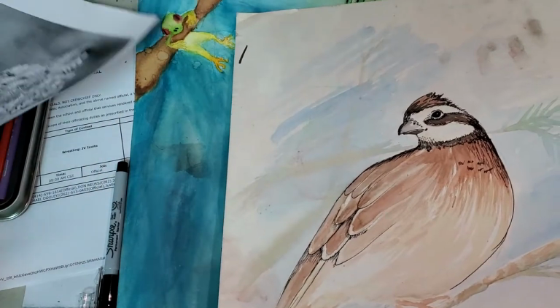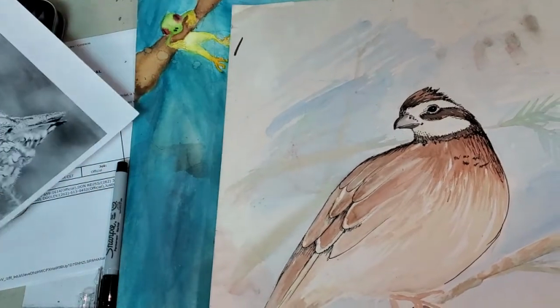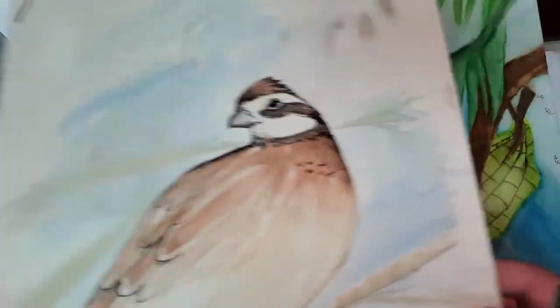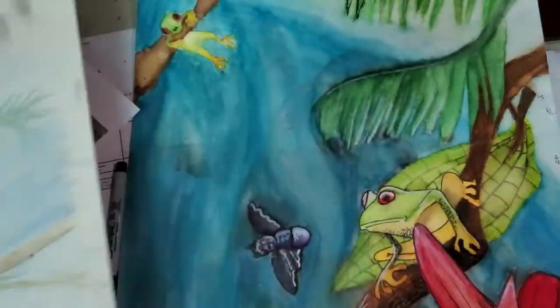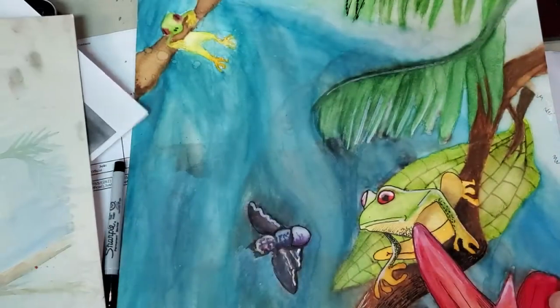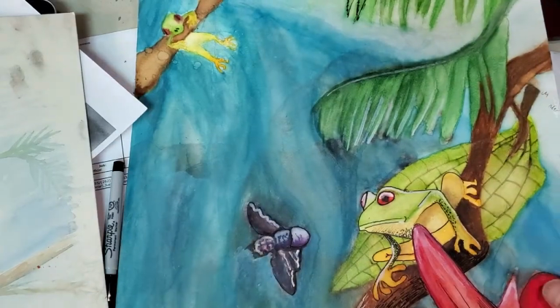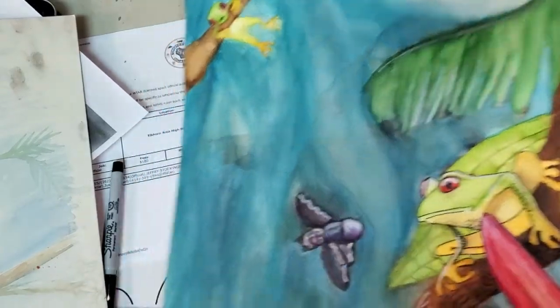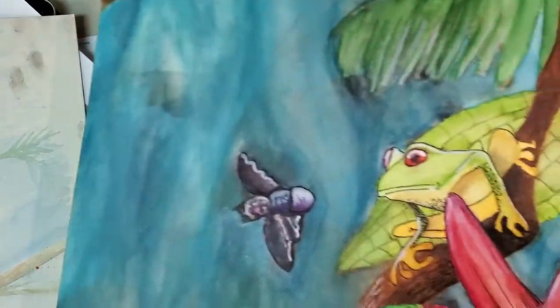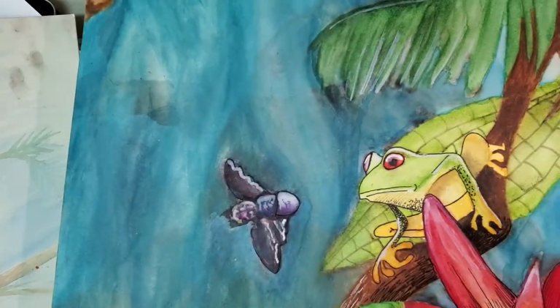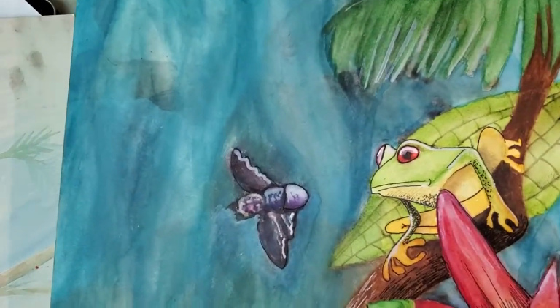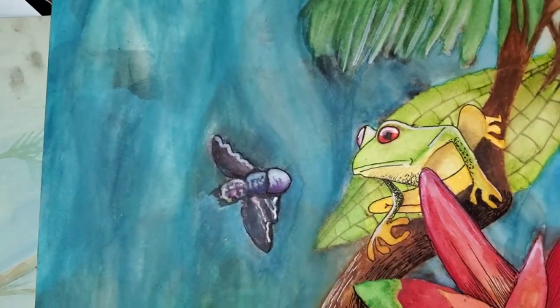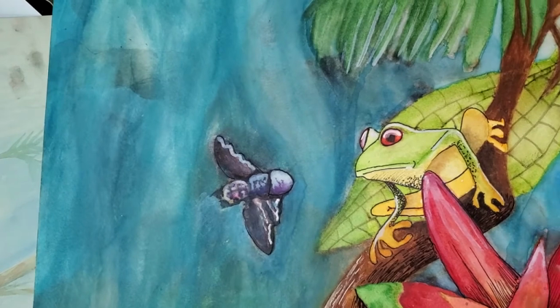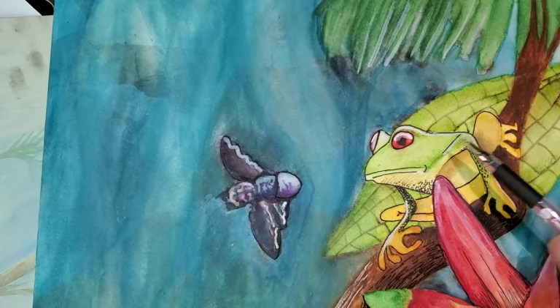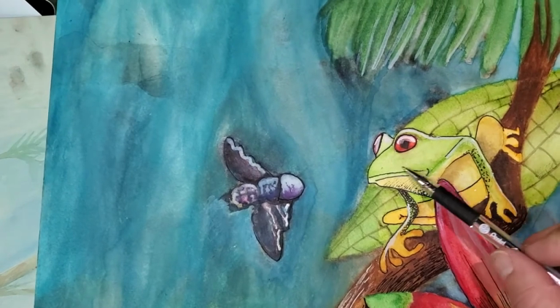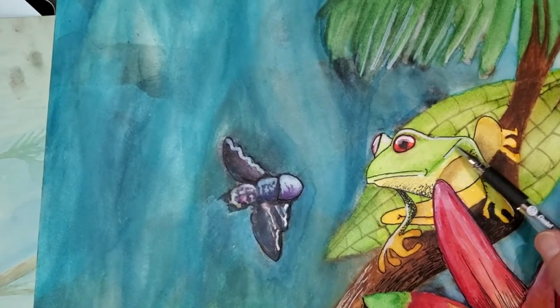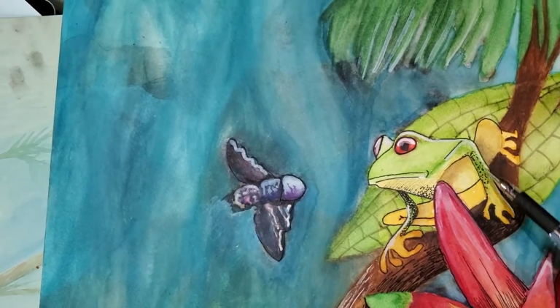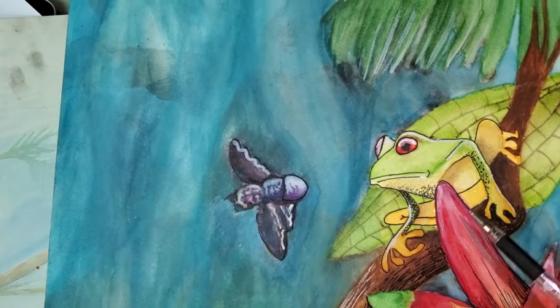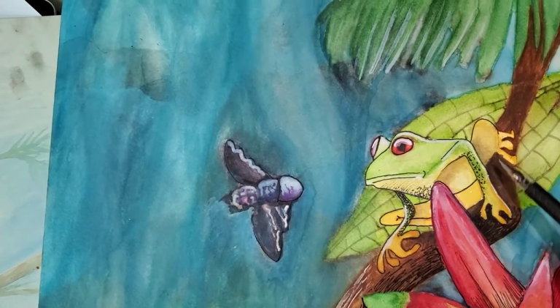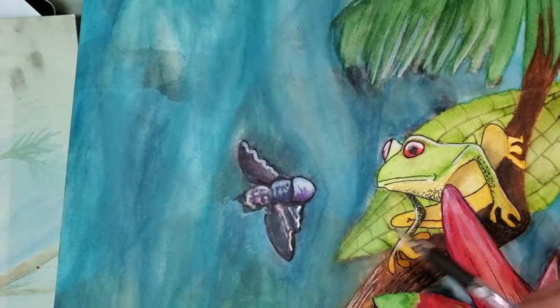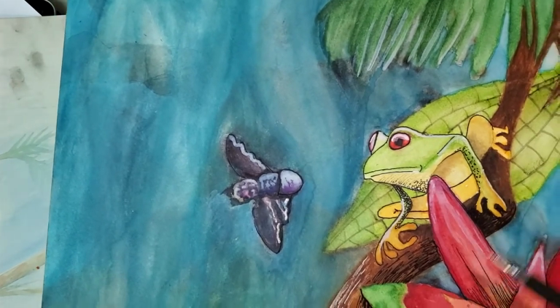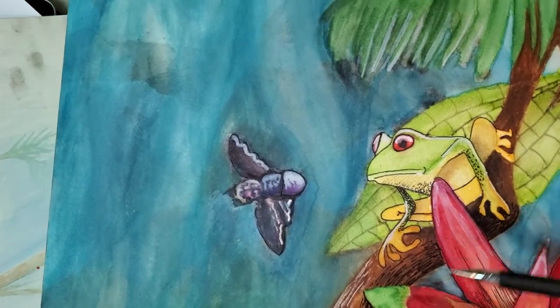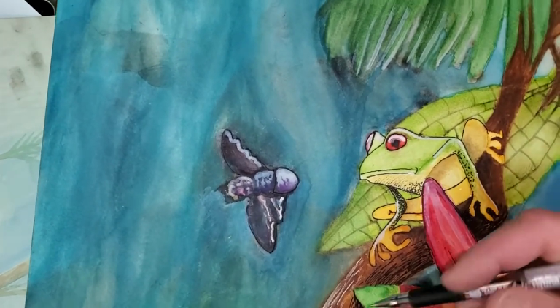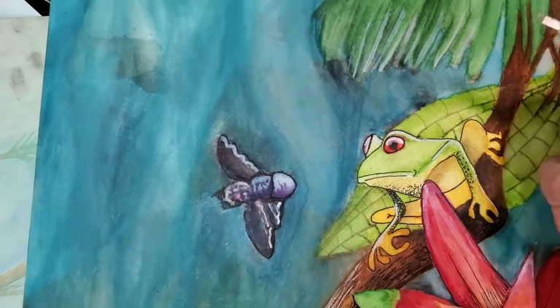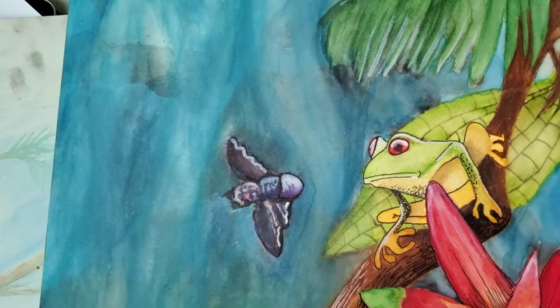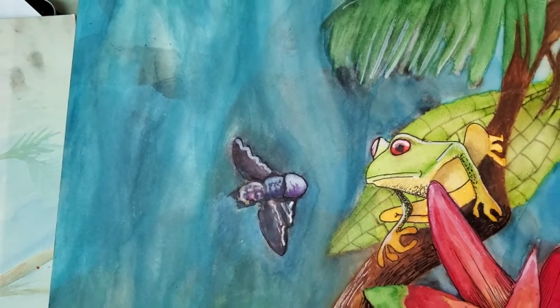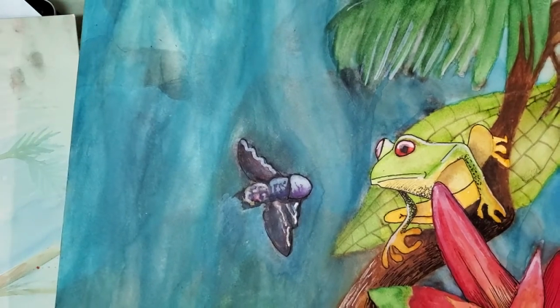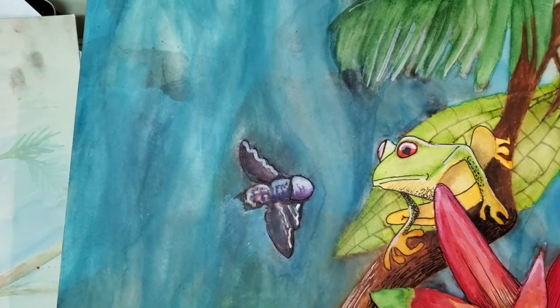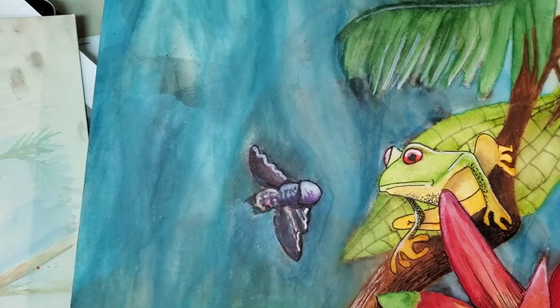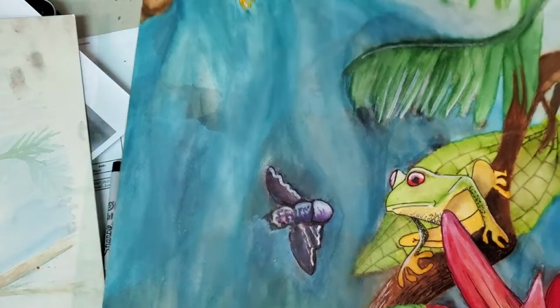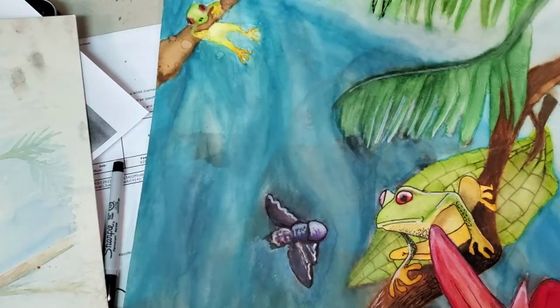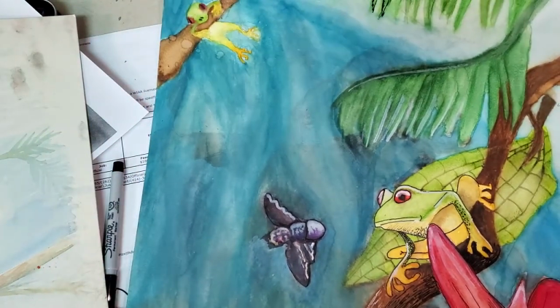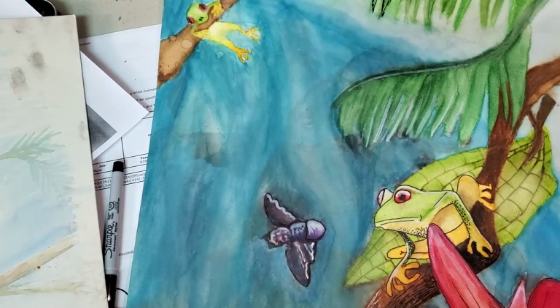One nice thing I love about using a pen is anytime you want, you can add more color. So if this frog — I want to make him a little bluish — I can still add blue and other colors on top of him, and I can still come back in with the pen when that's dry. So continue what you're doing.